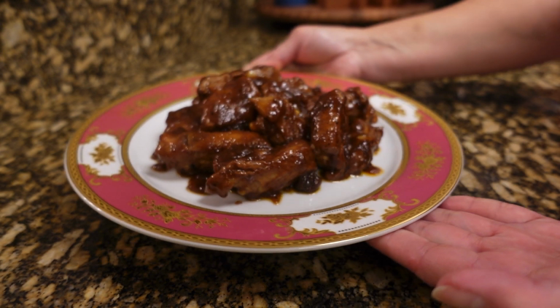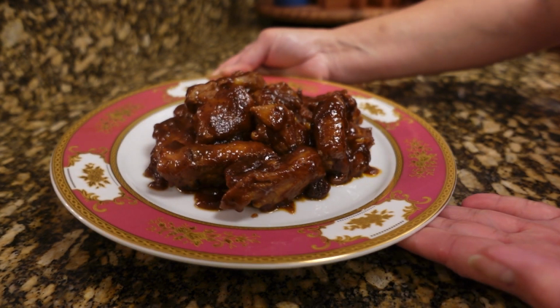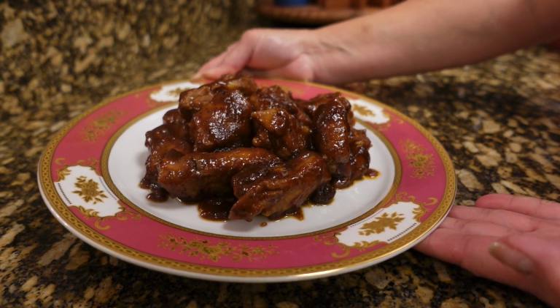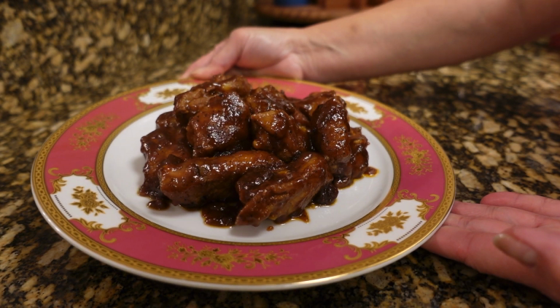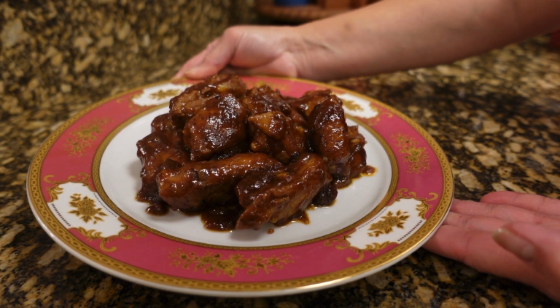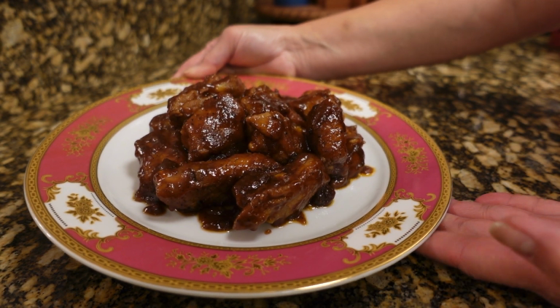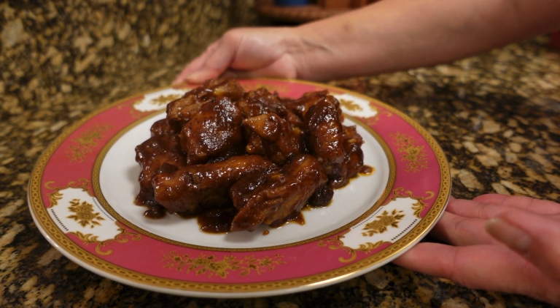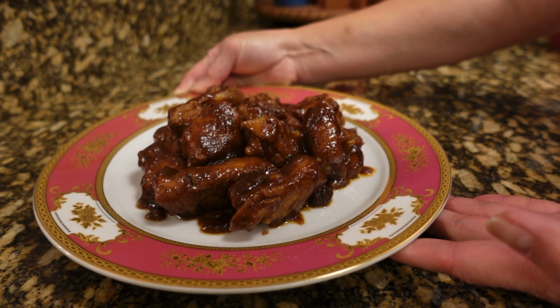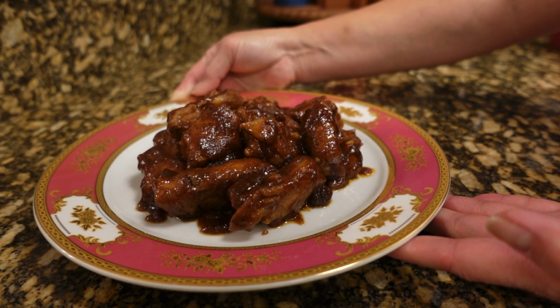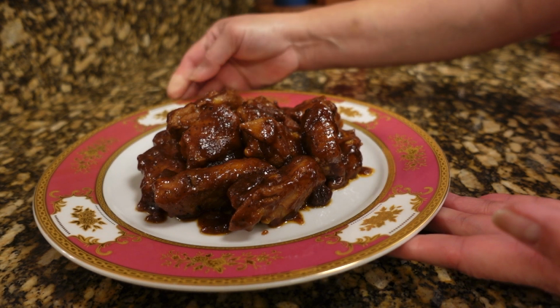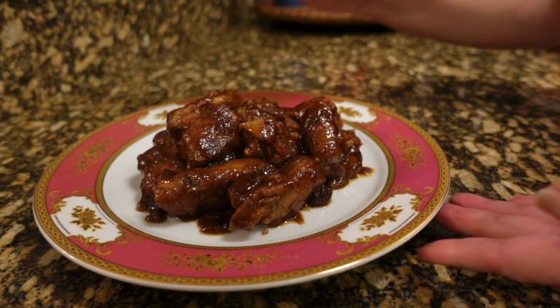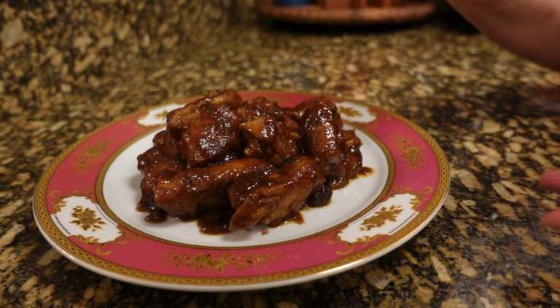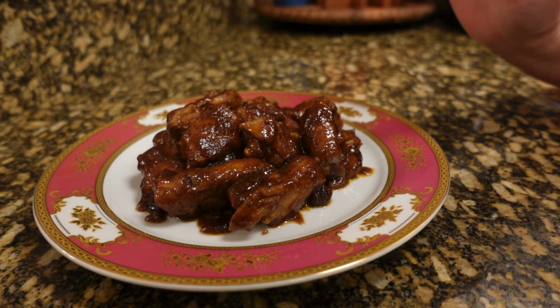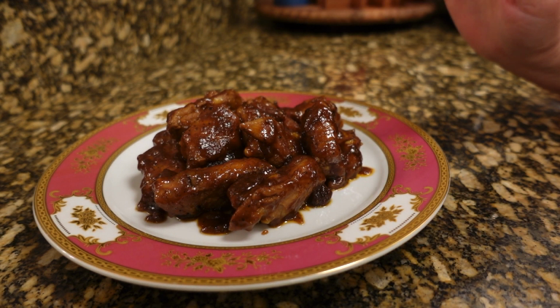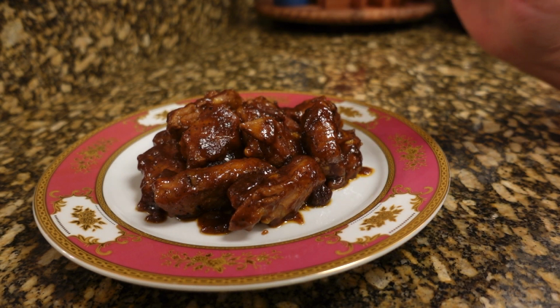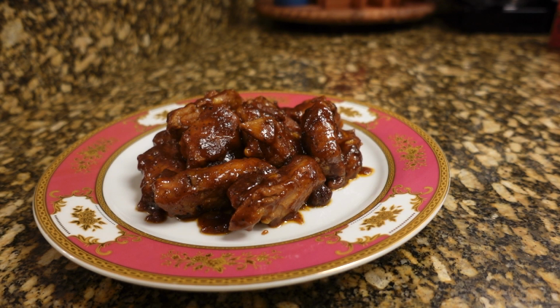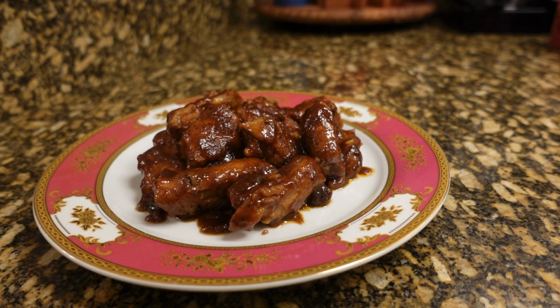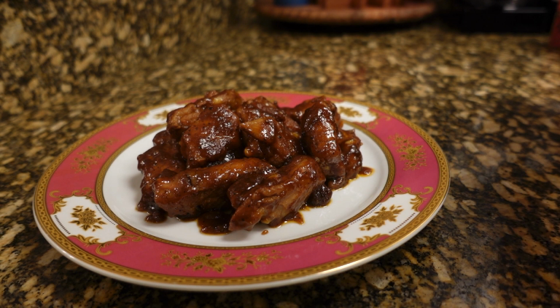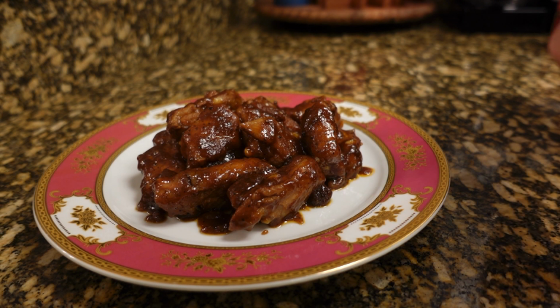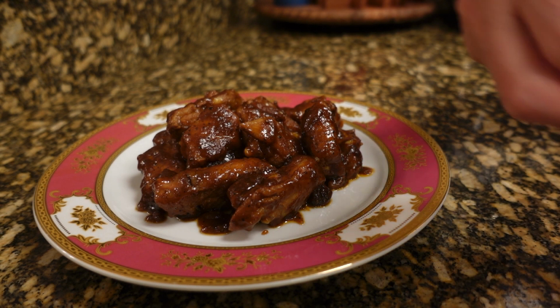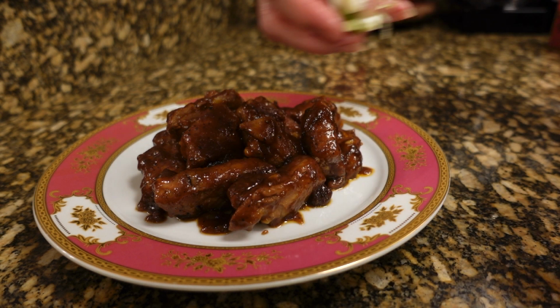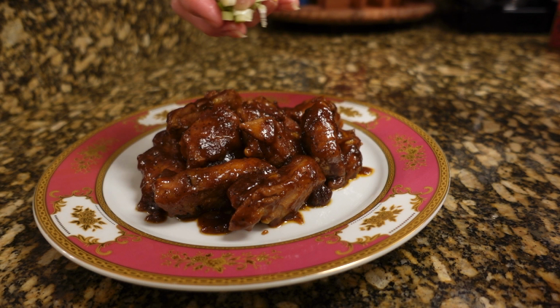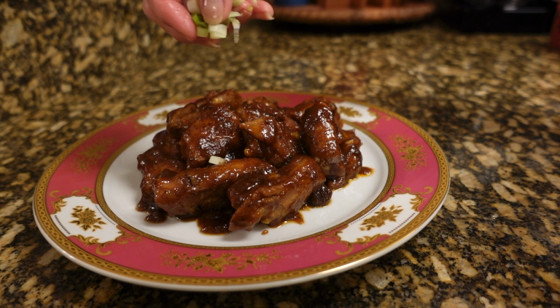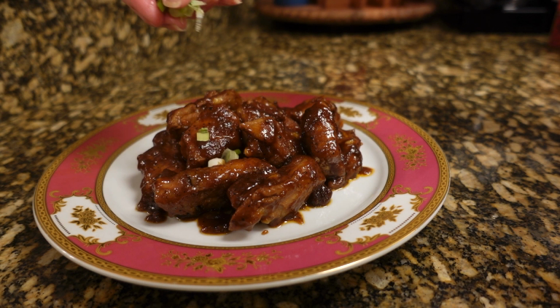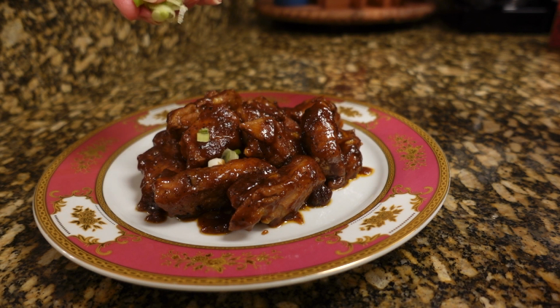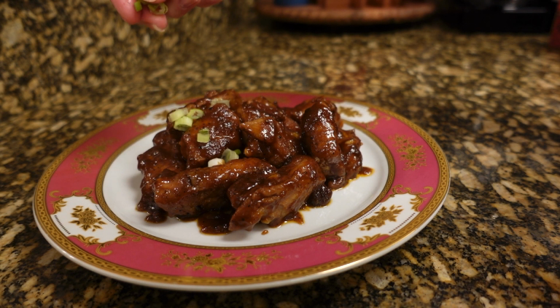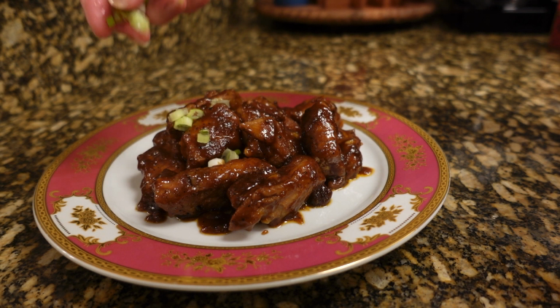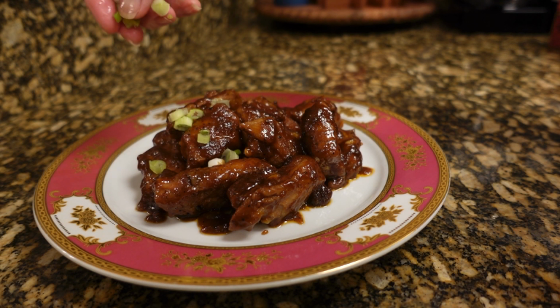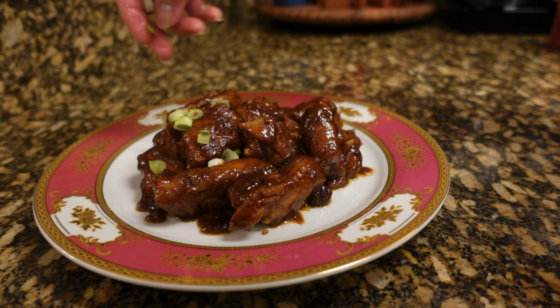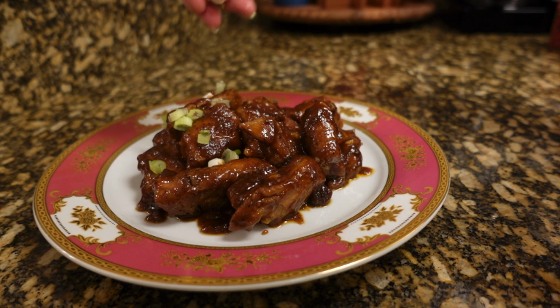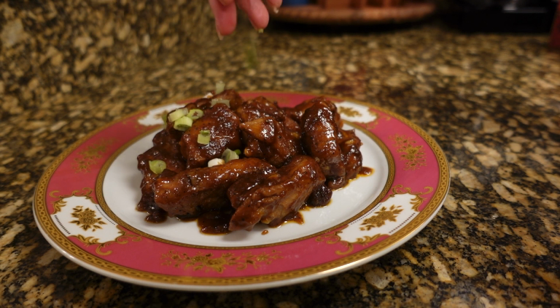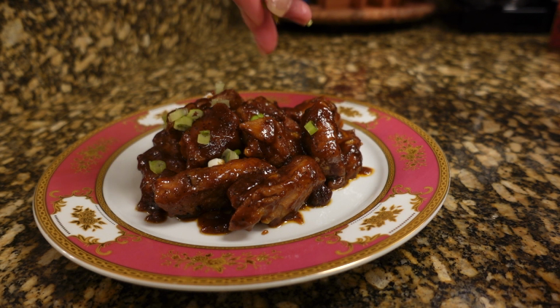Here it is guys — look how beautiful! And for garnish, I am putting some green onions just to make it pretty.